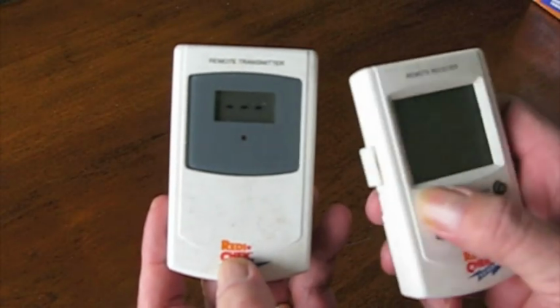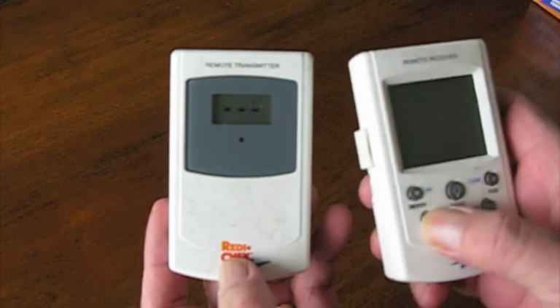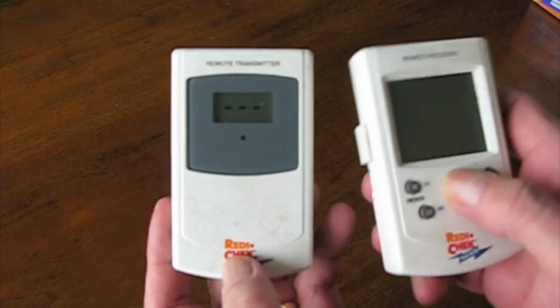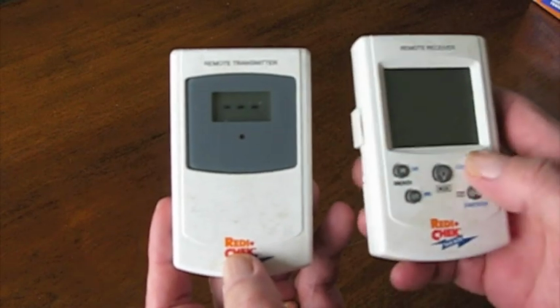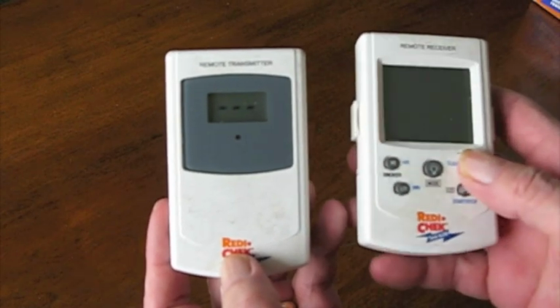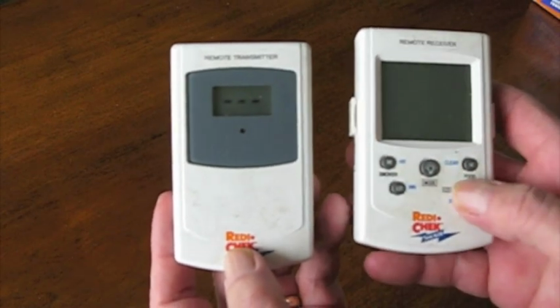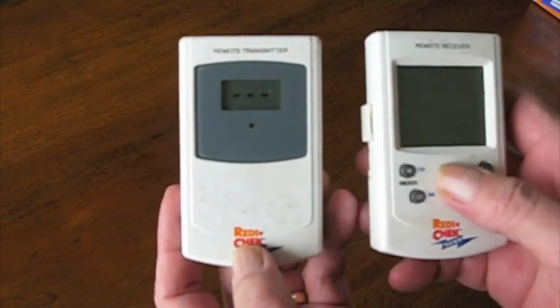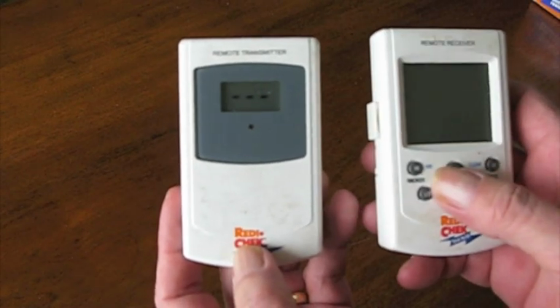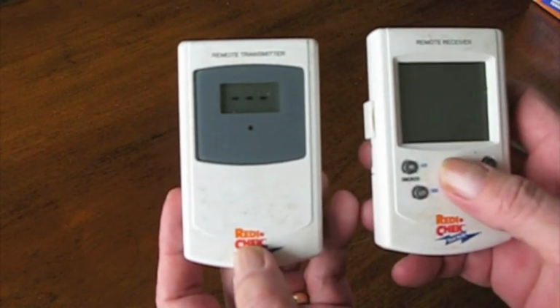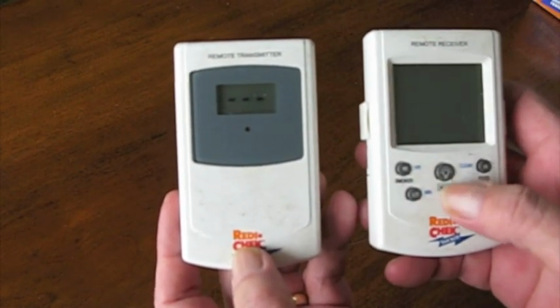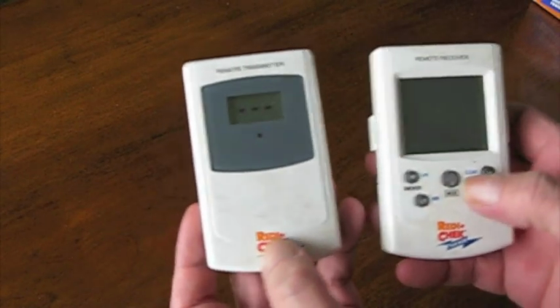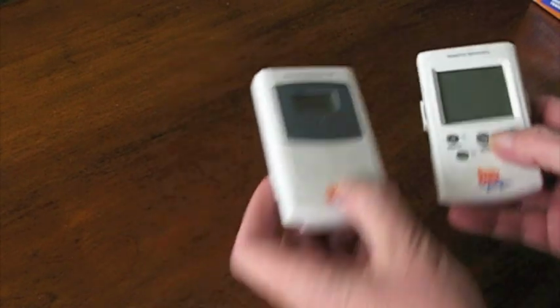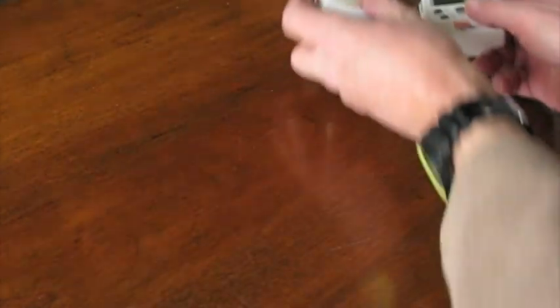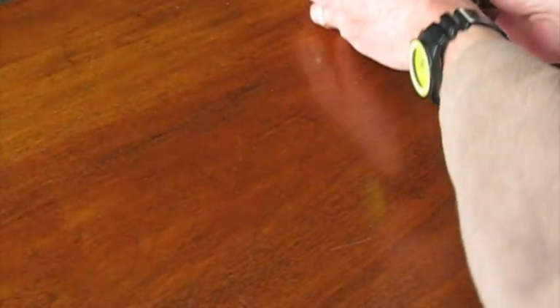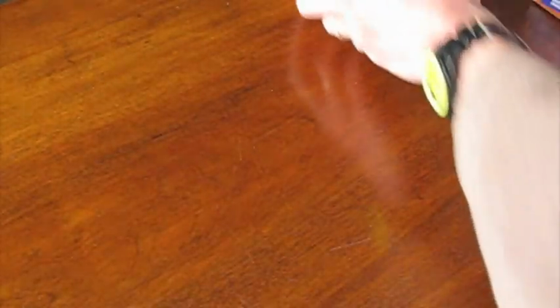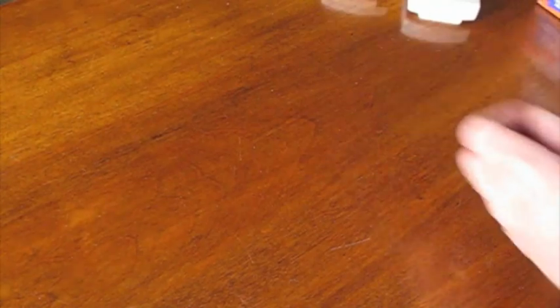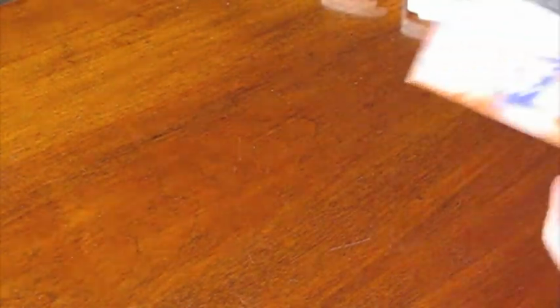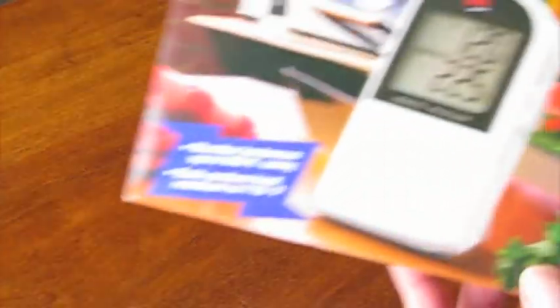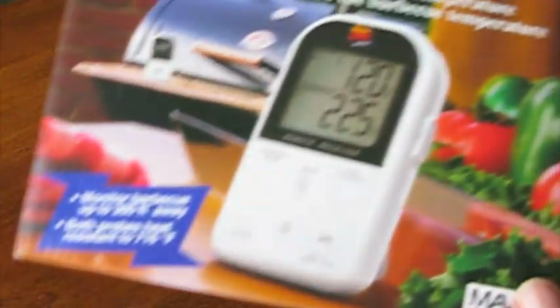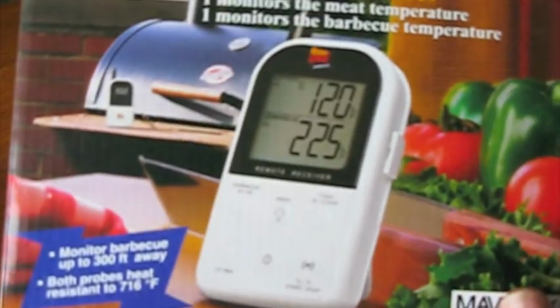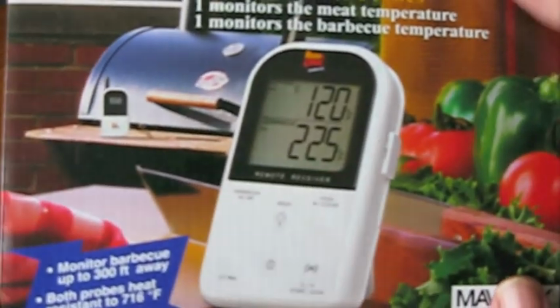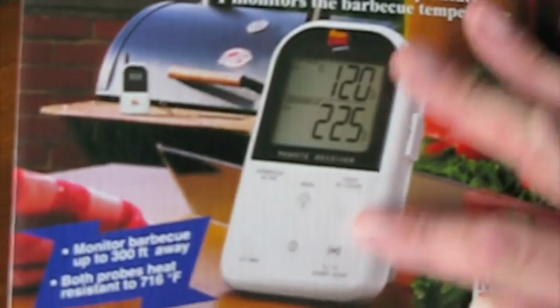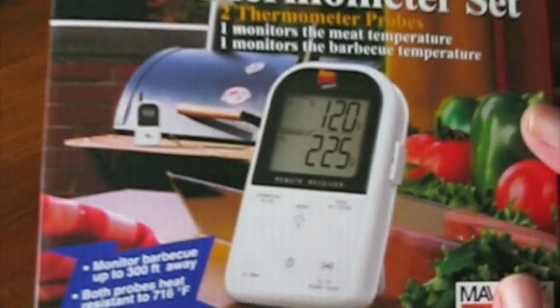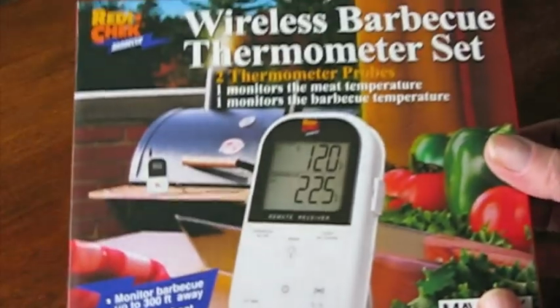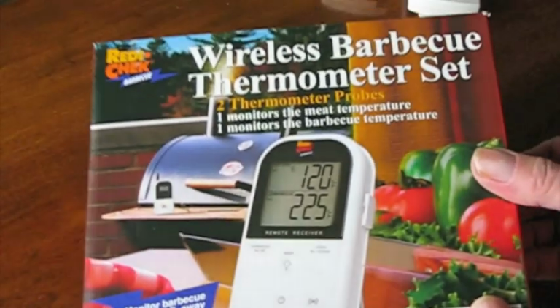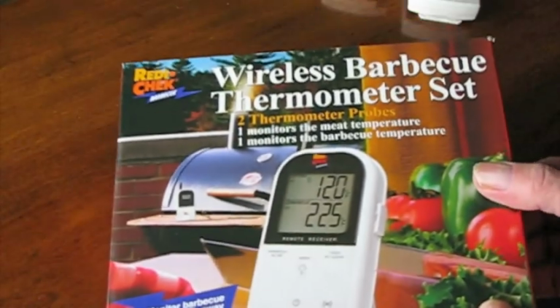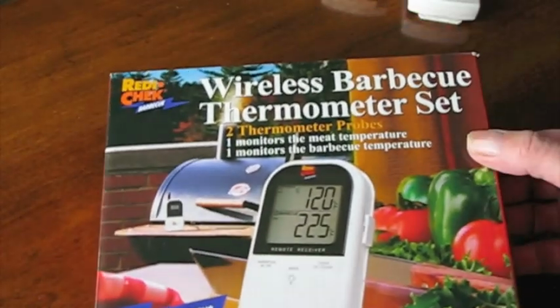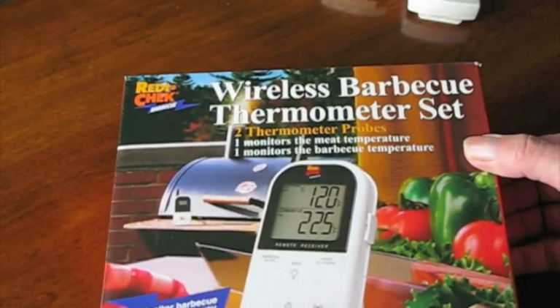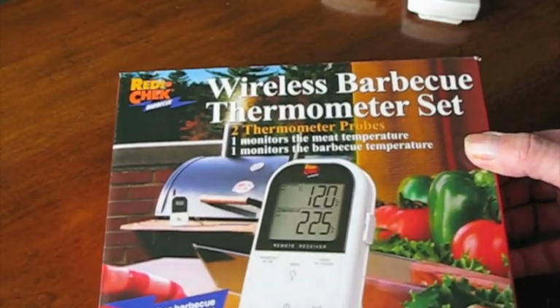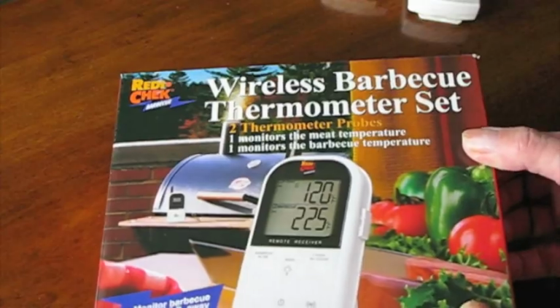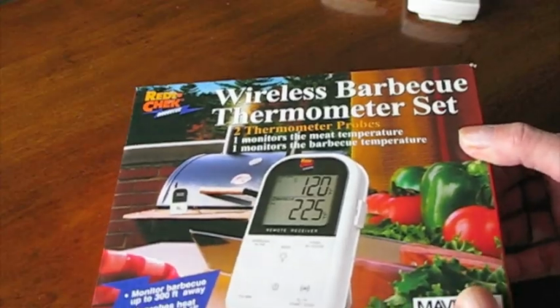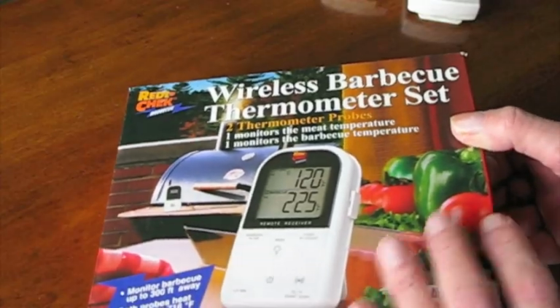The old model has little plastic push buttons on the receiver, whereas the new model has blister-style buttons. Let's open it up and take a look.